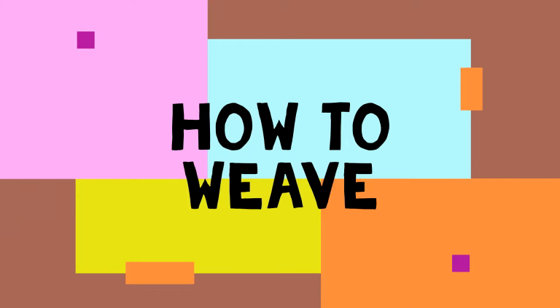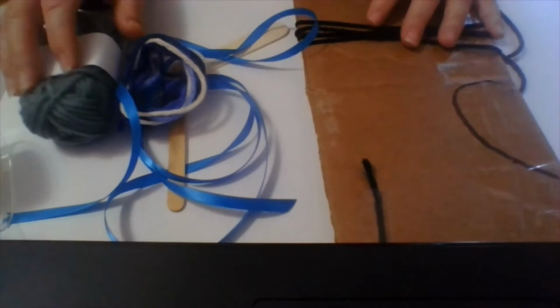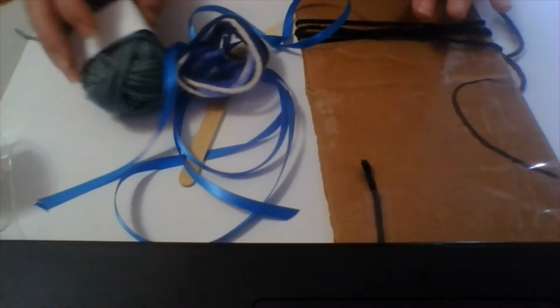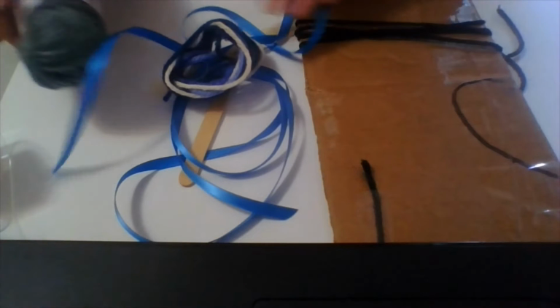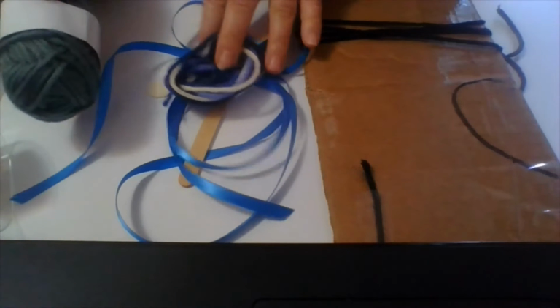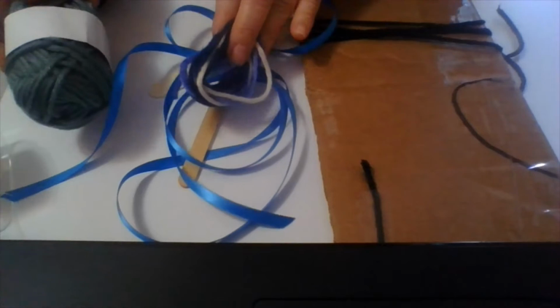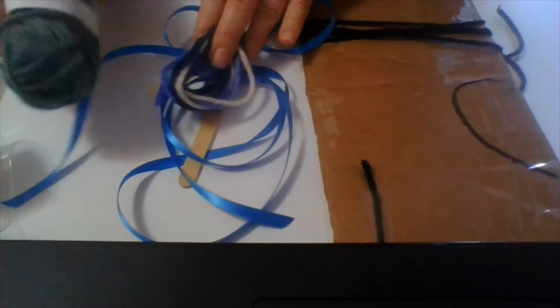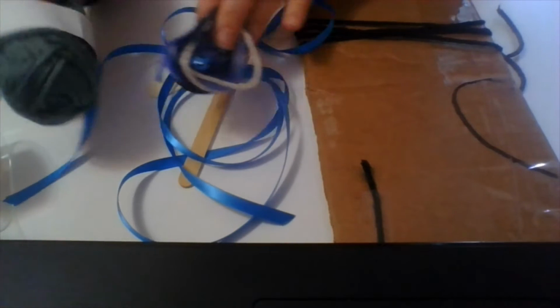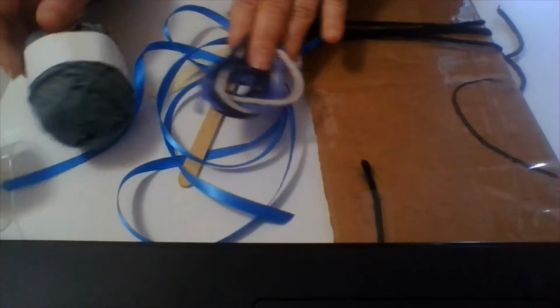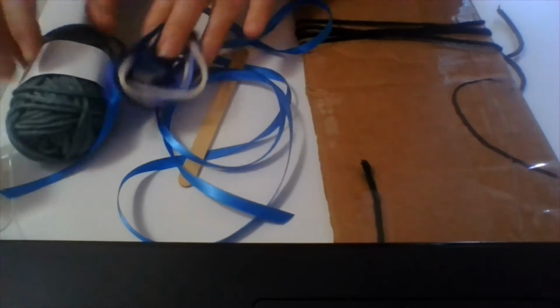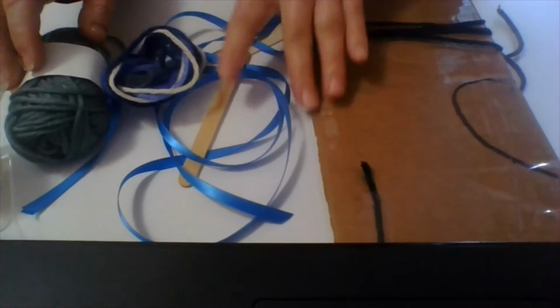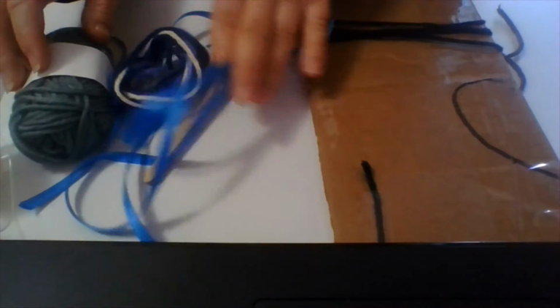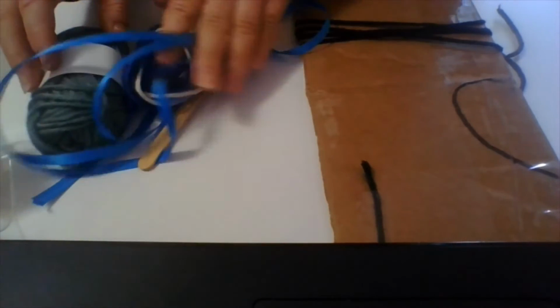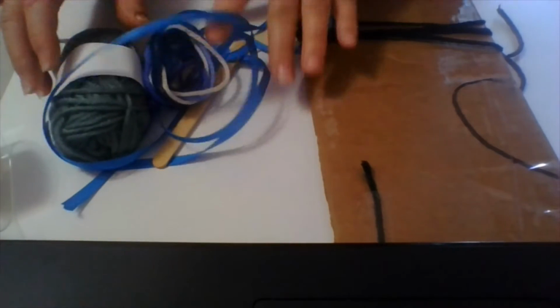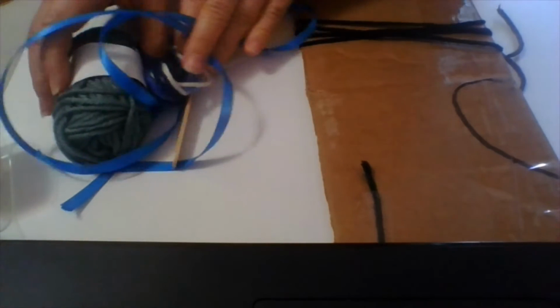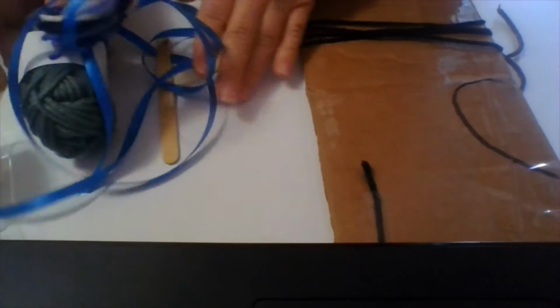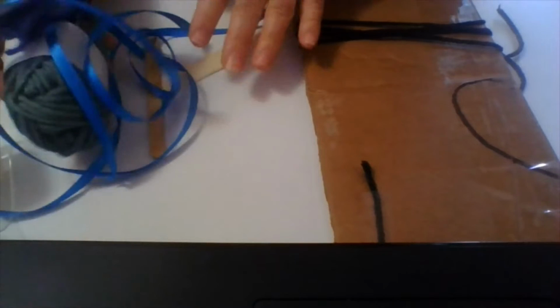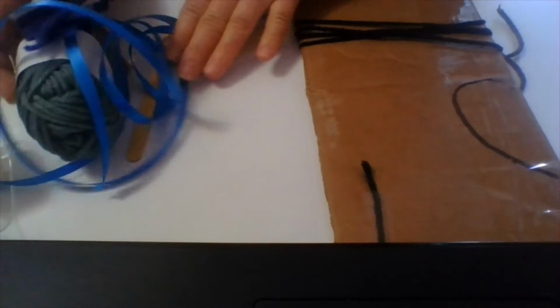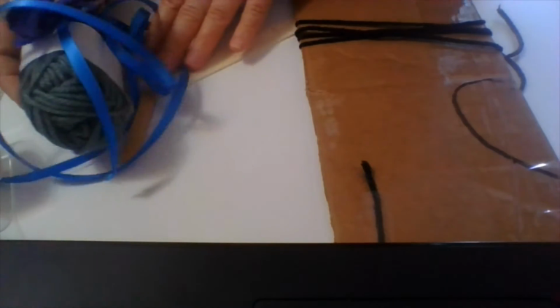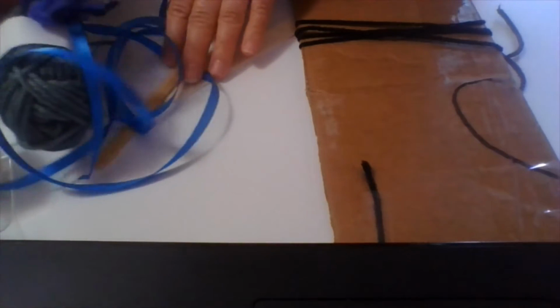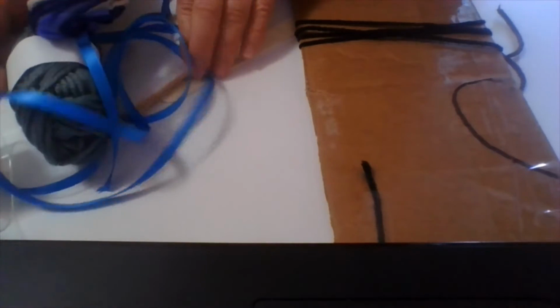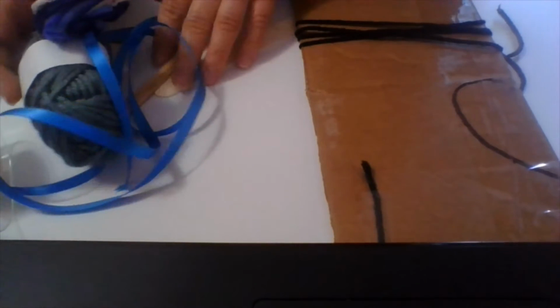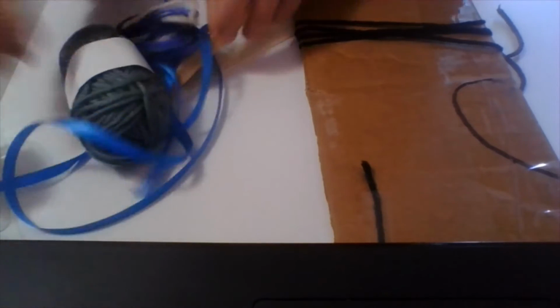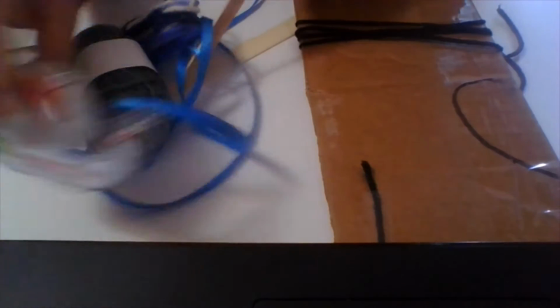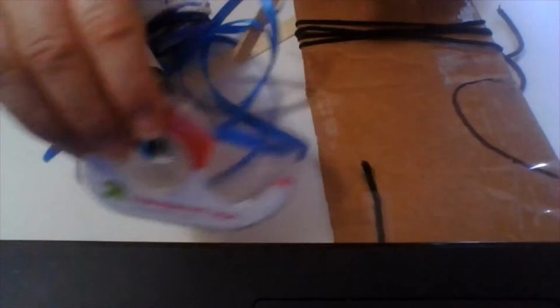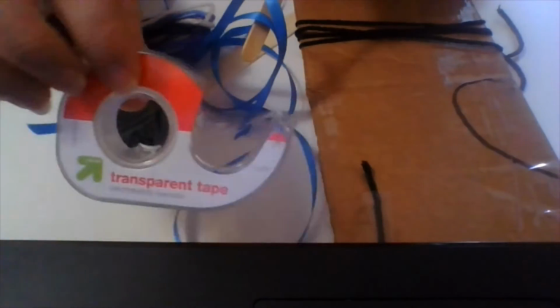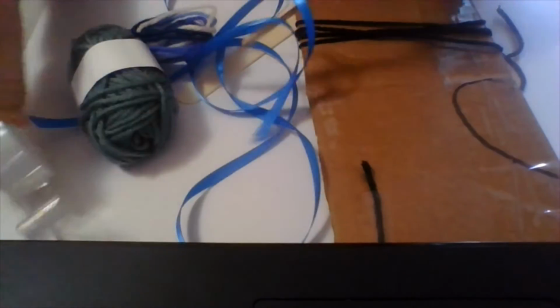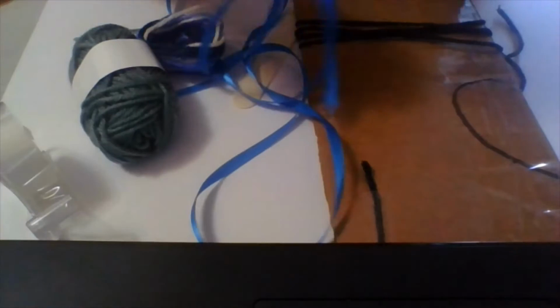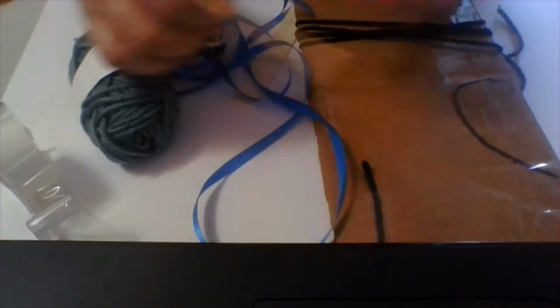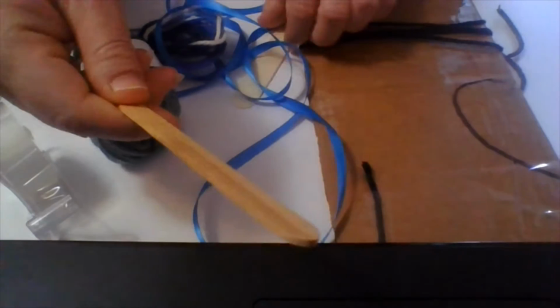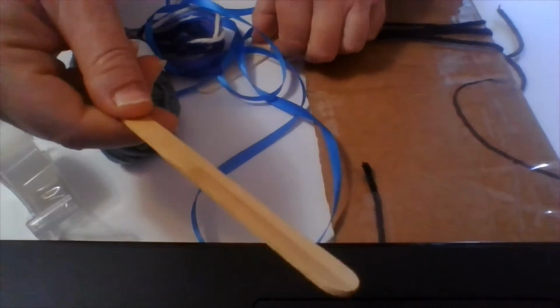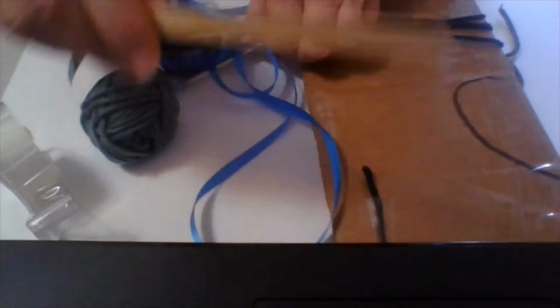What you need is some string. We have here different kinds of string and ribbon so that you can try different things, maybe make a pattern or something that you might like. You need some tape and a little popsicle stick.